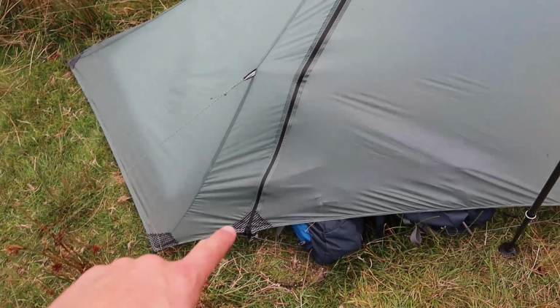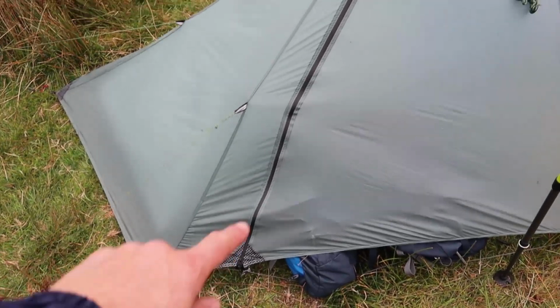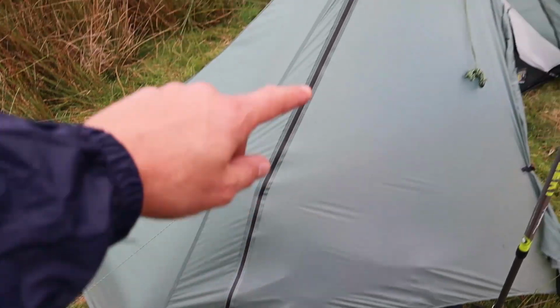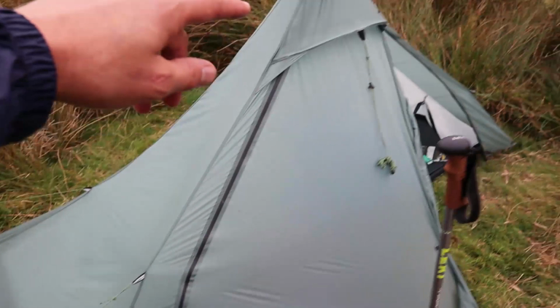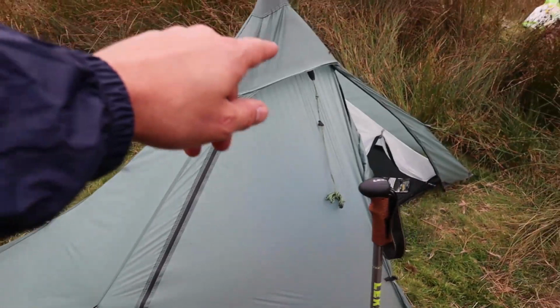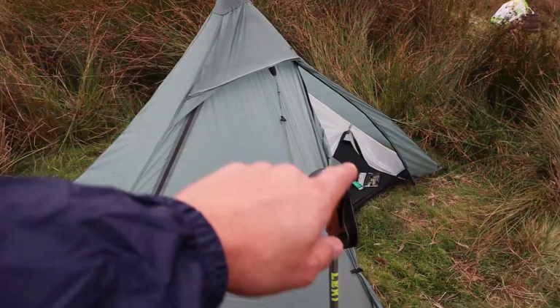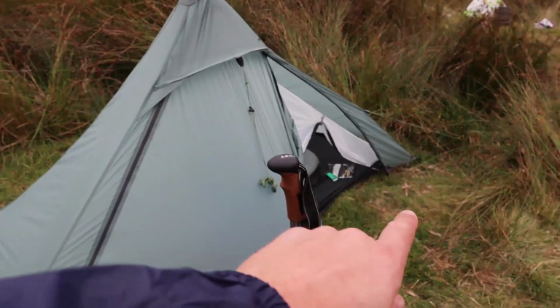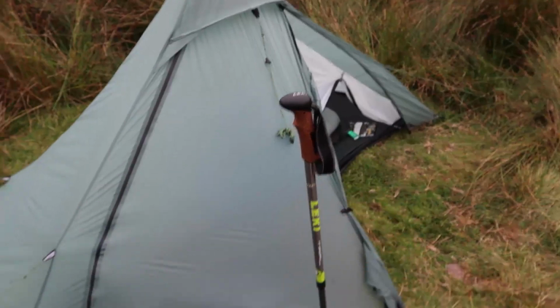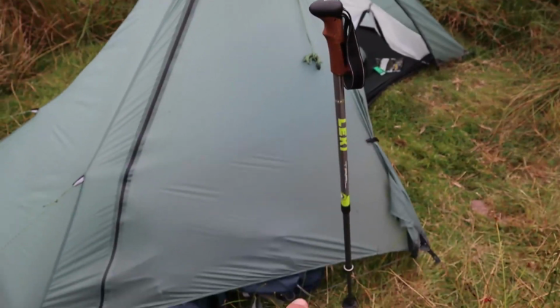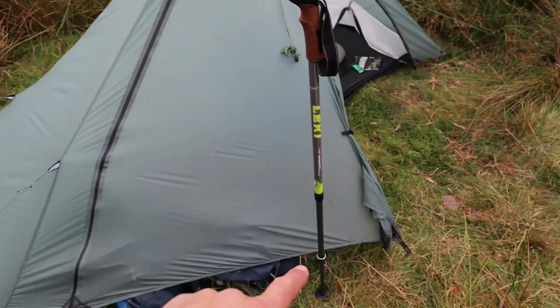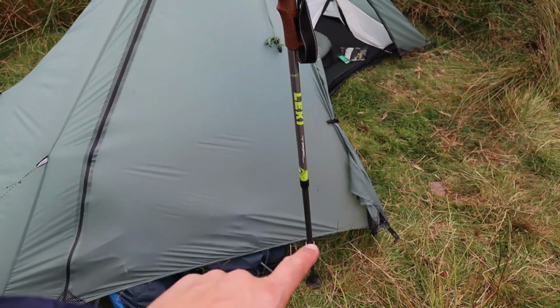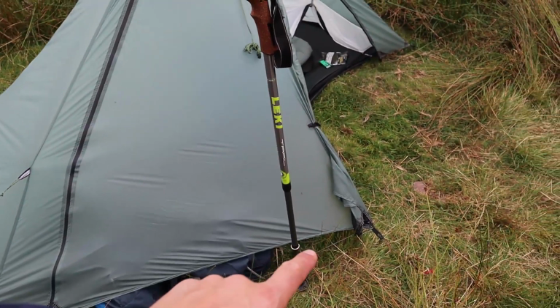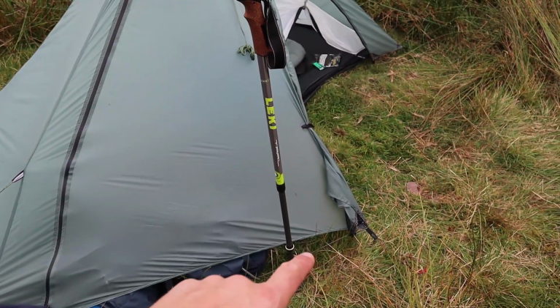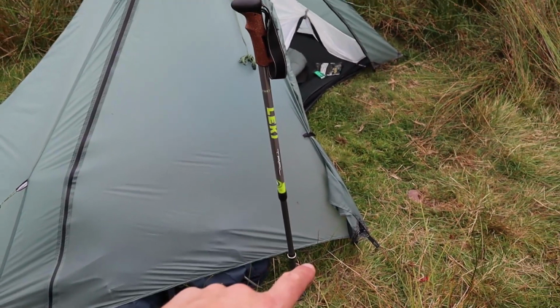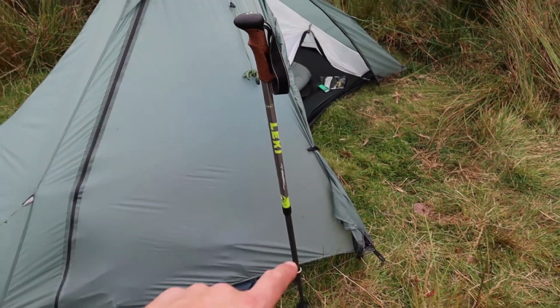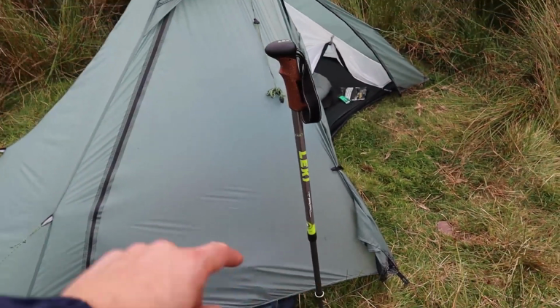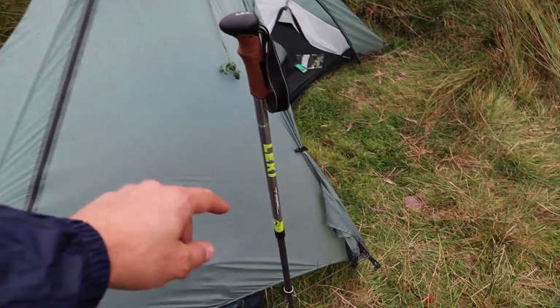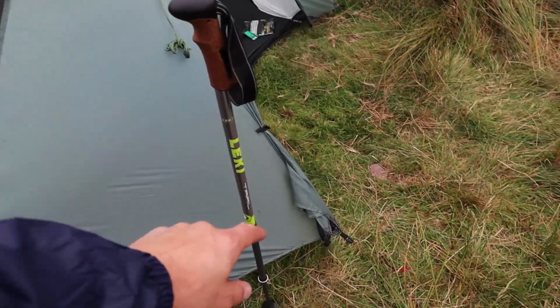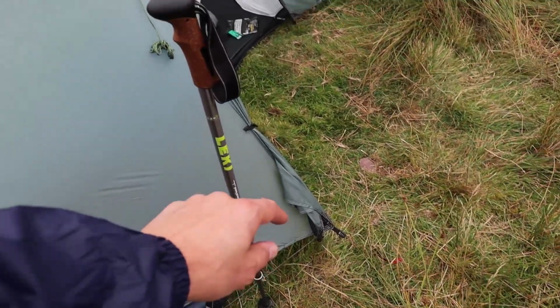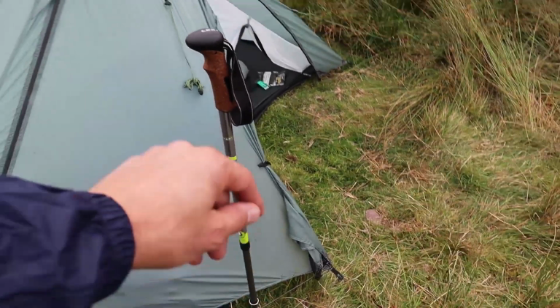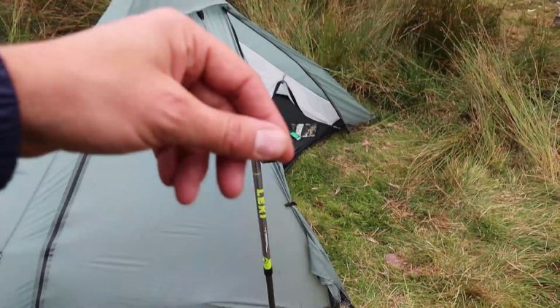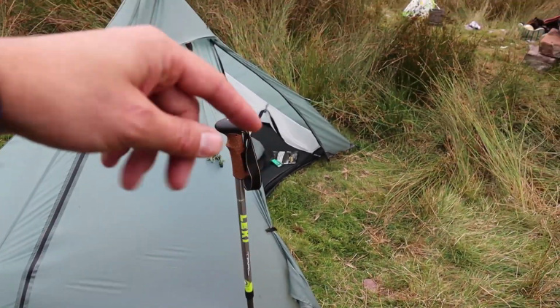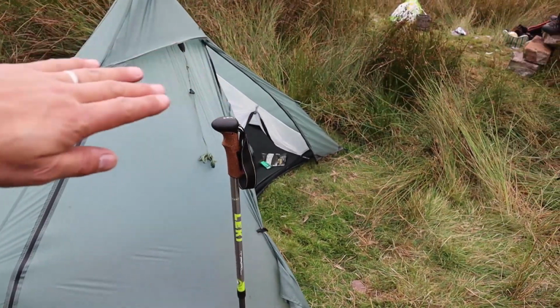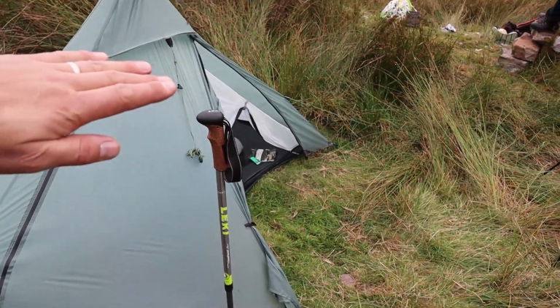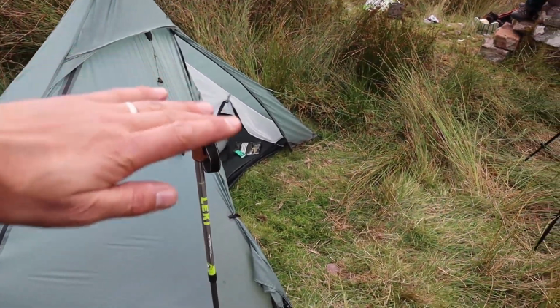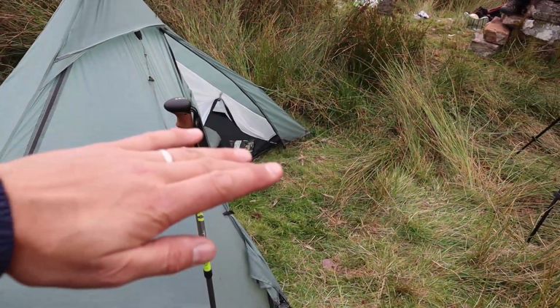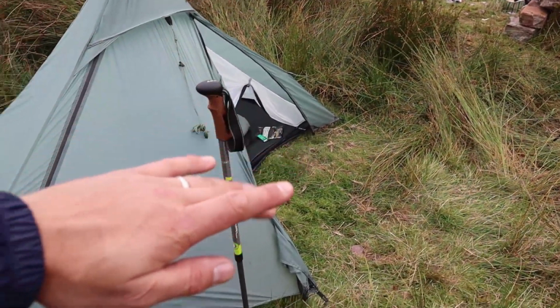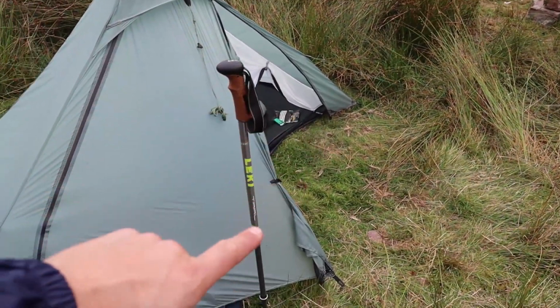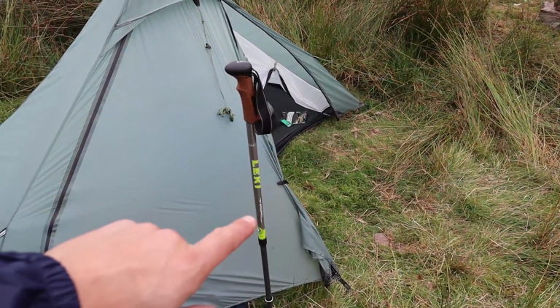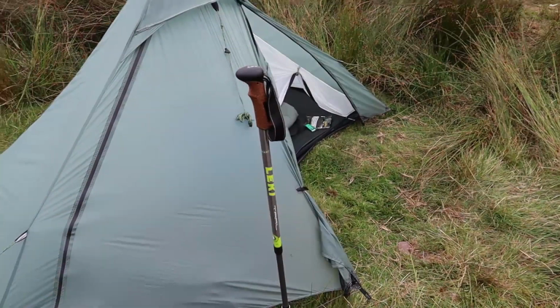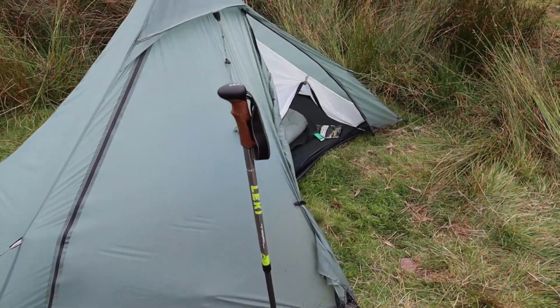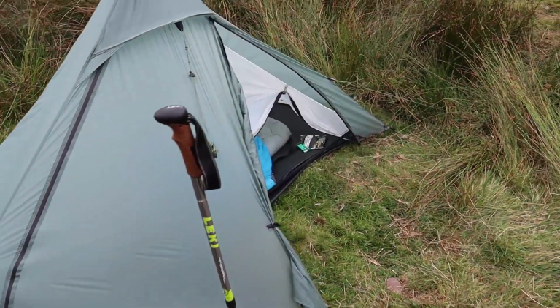The door opens on both sides. You can leave it attached to the centre, and what you can do is lift it up and give yourself a big canopy using your second trekking pole.